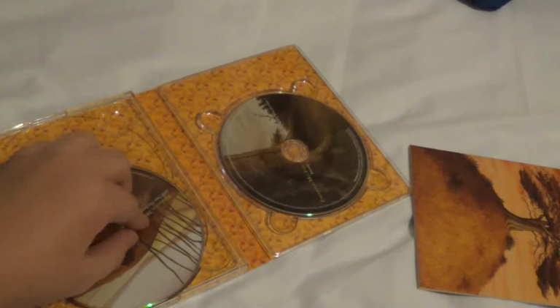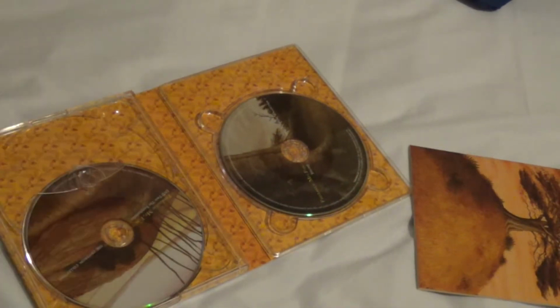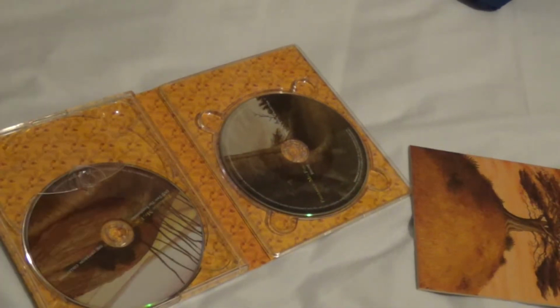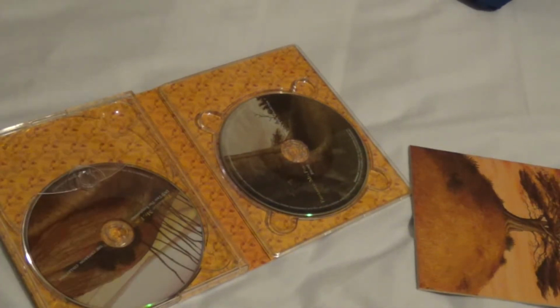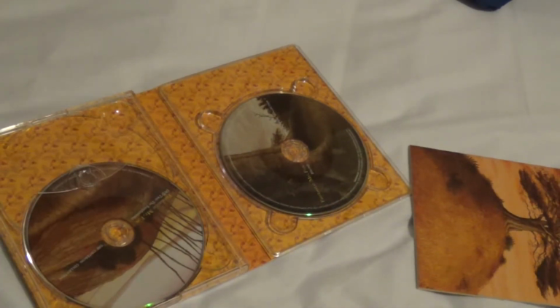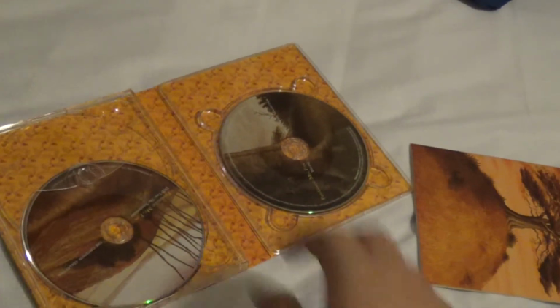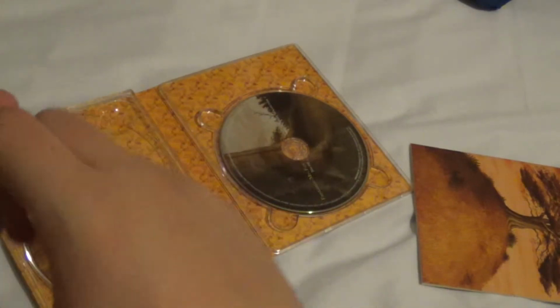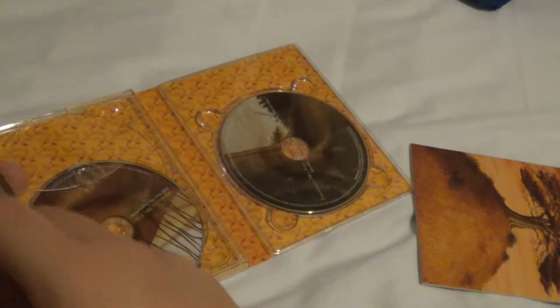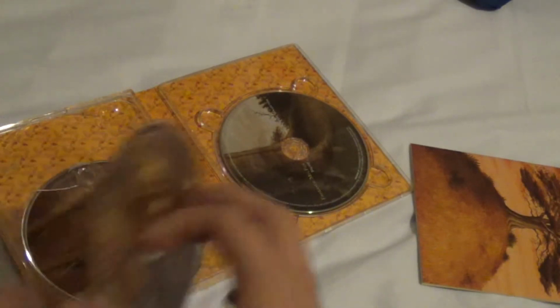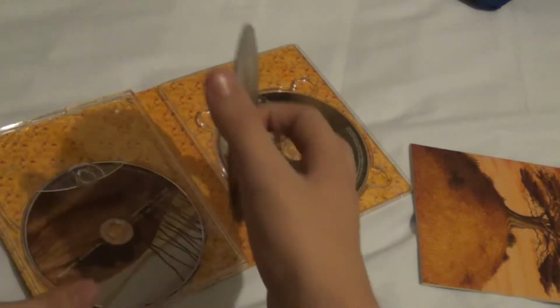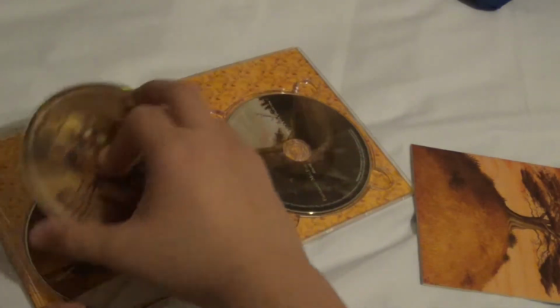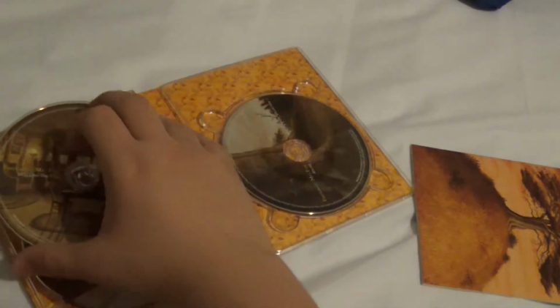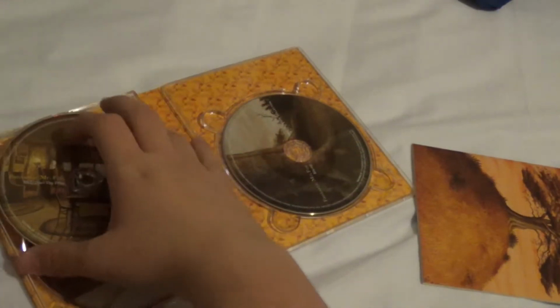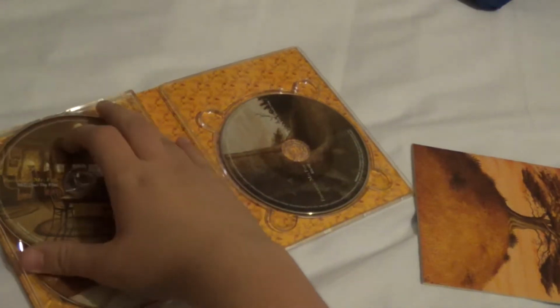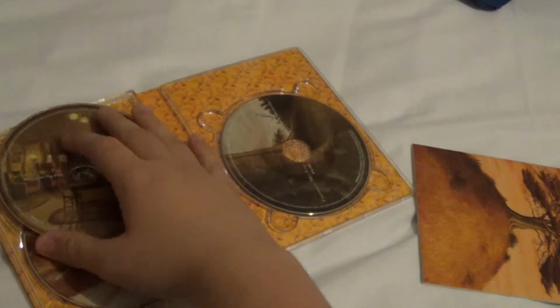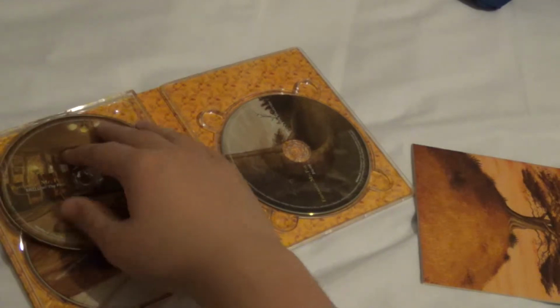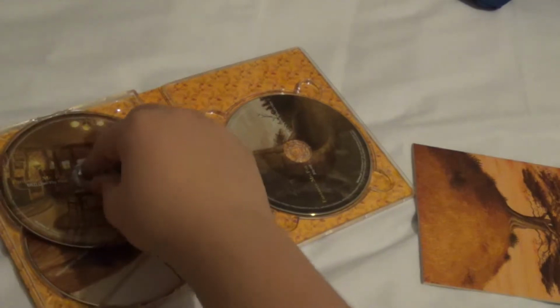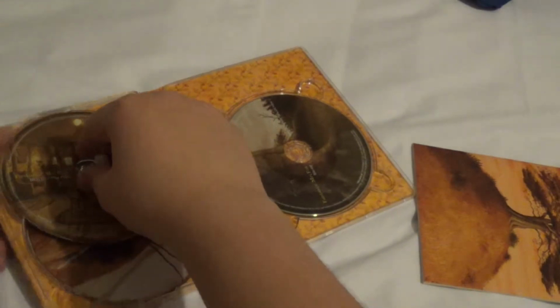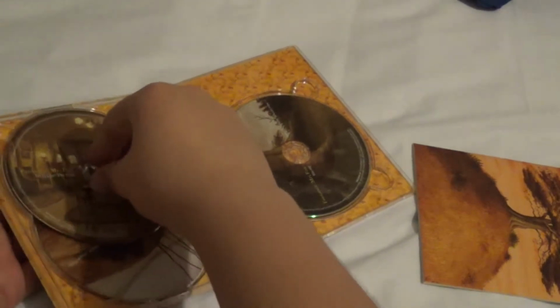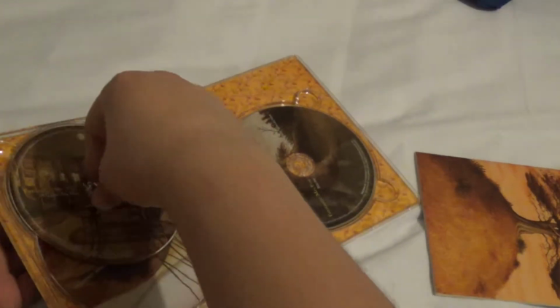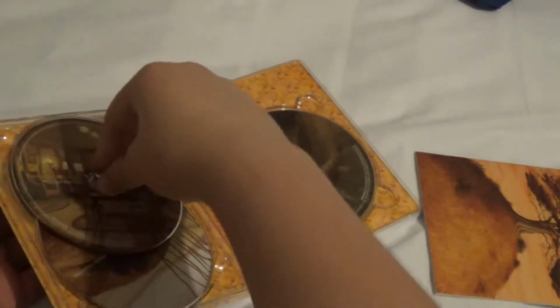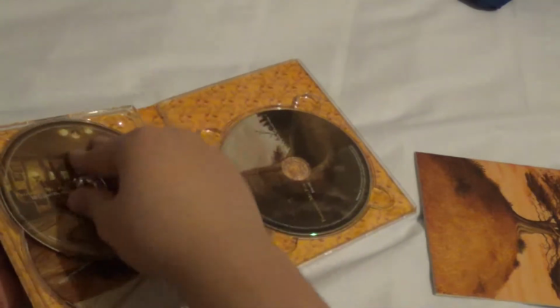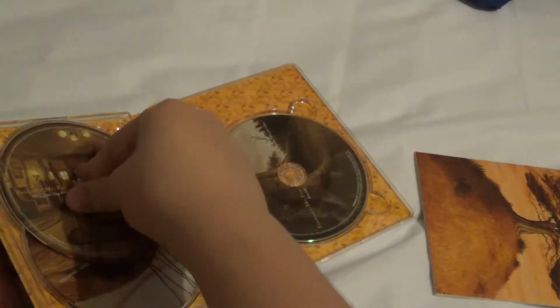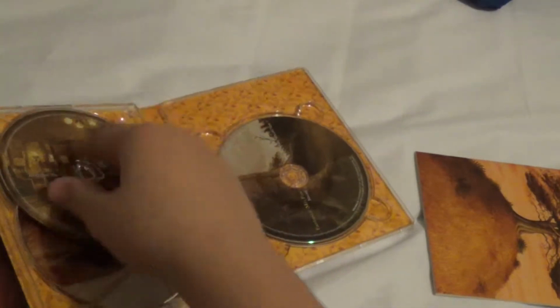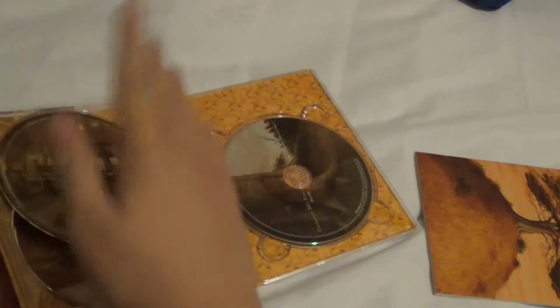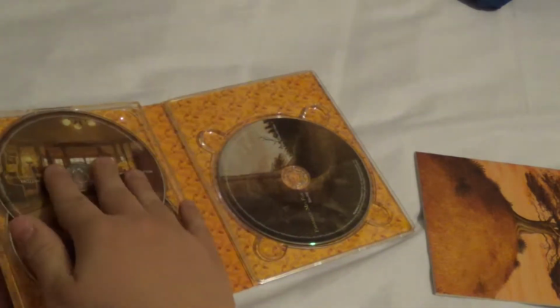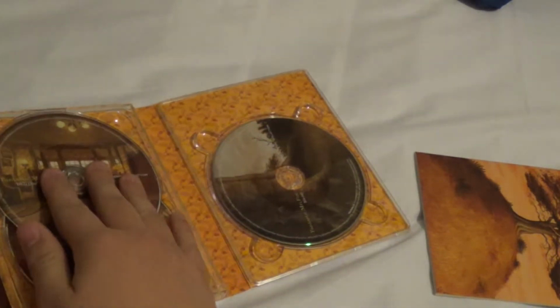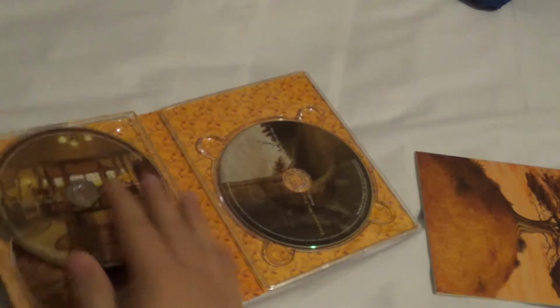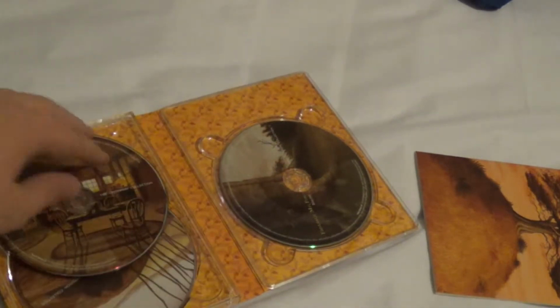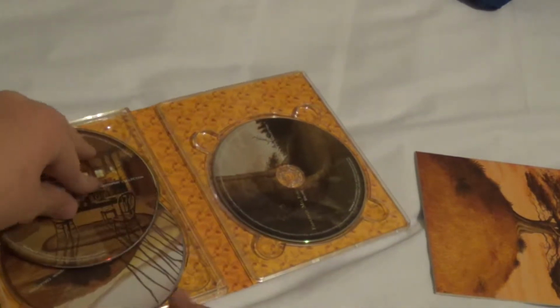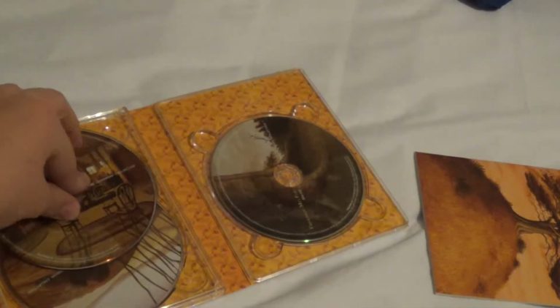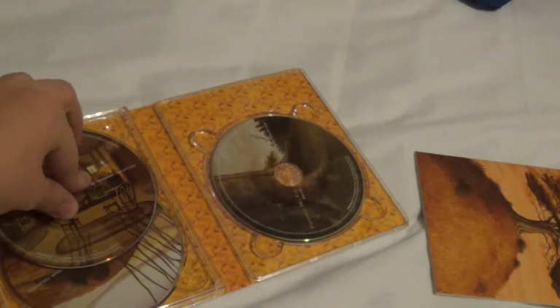Why would you even use the DVDs if you have the Blu-ray? I mean, seriously. But really doesn't matter — it's still the movie, and the transfer still looks great regardless.